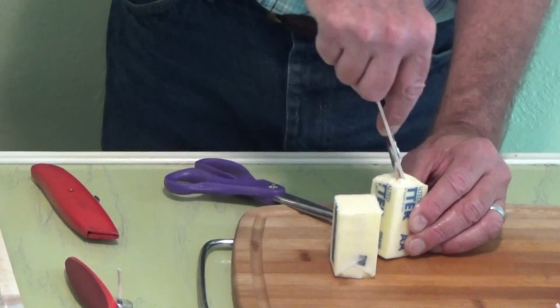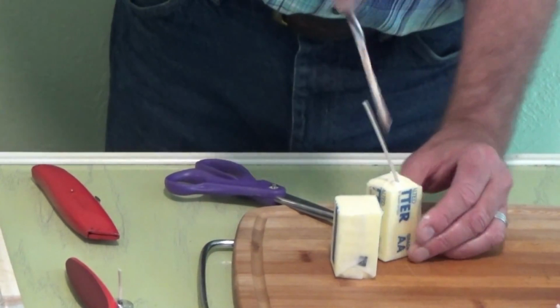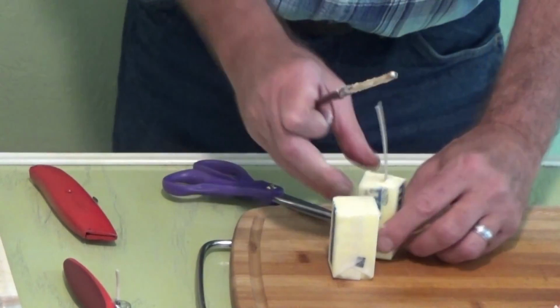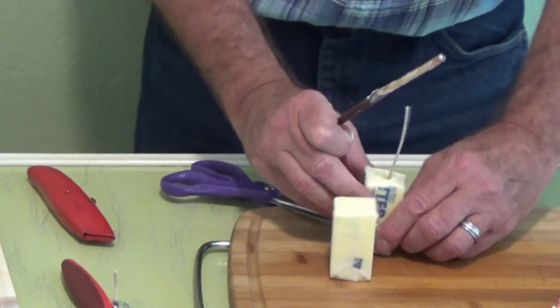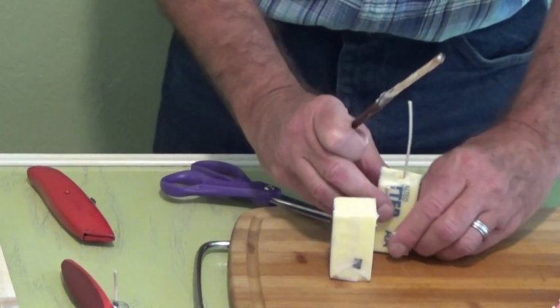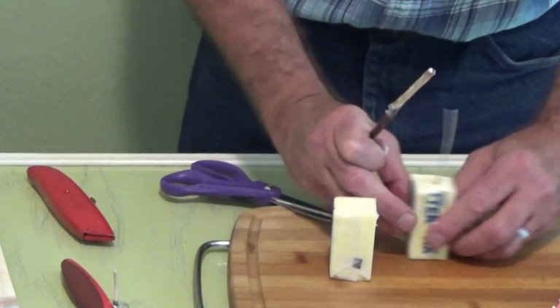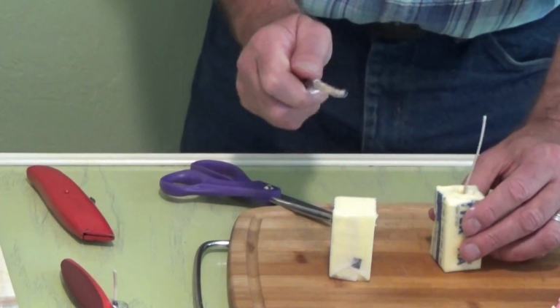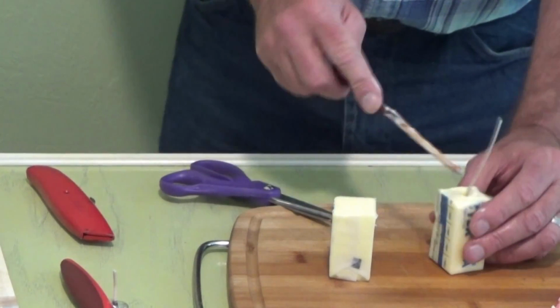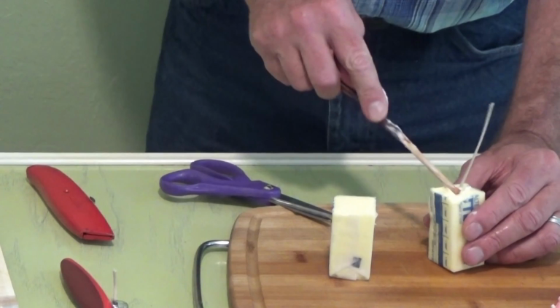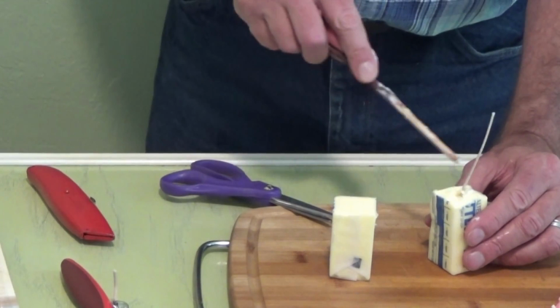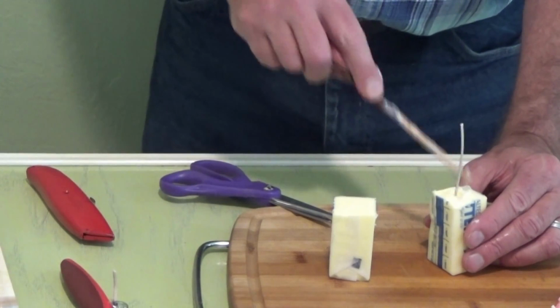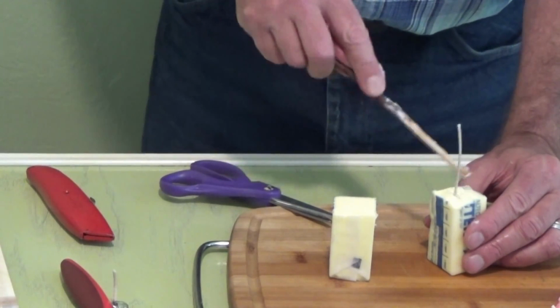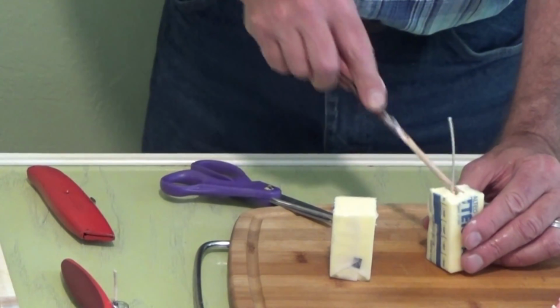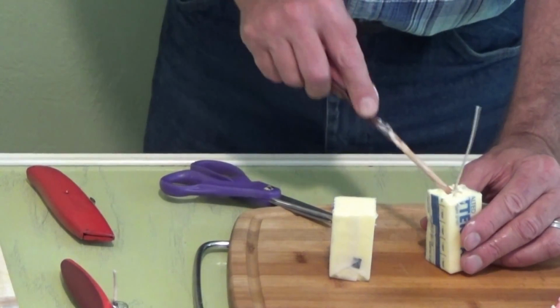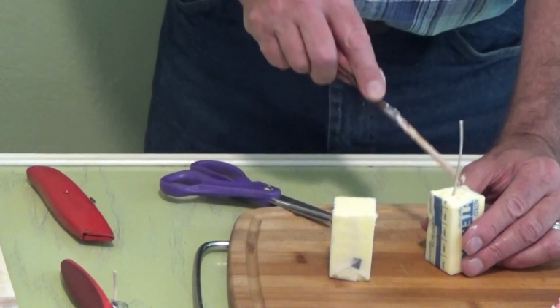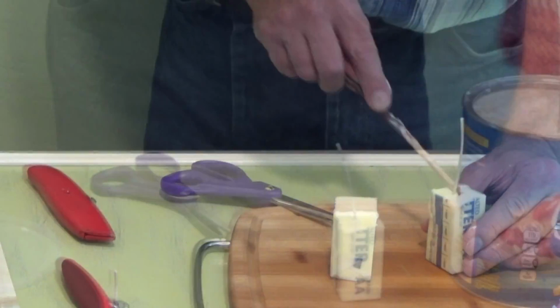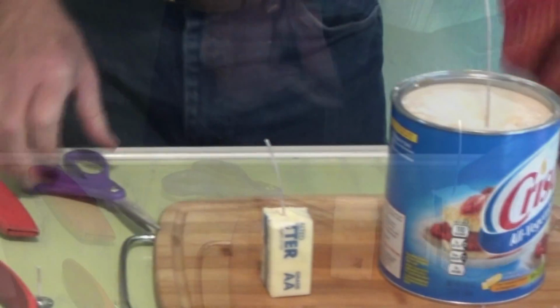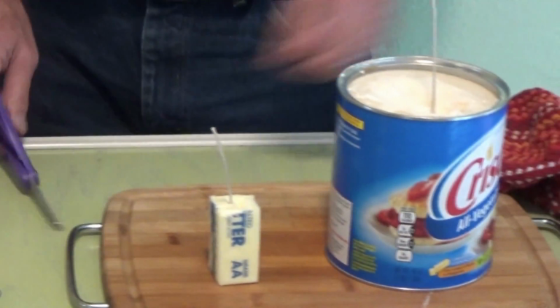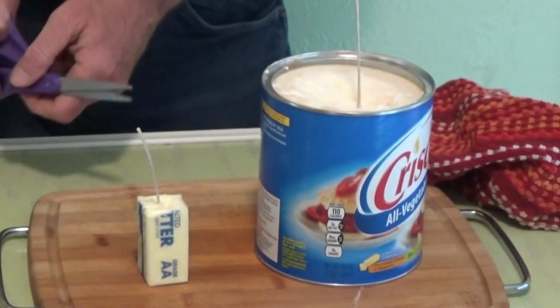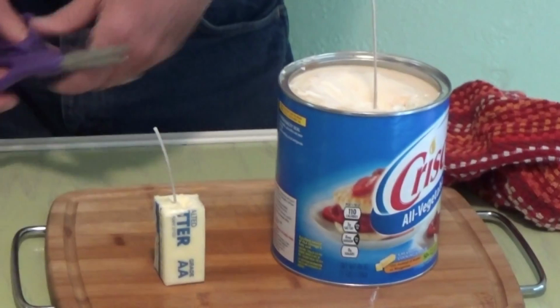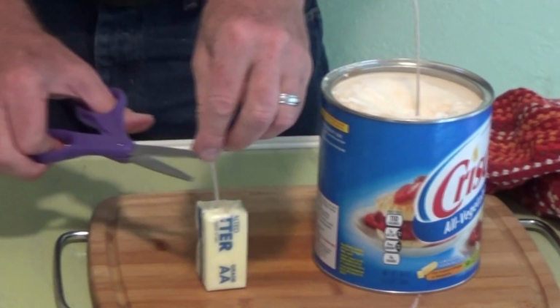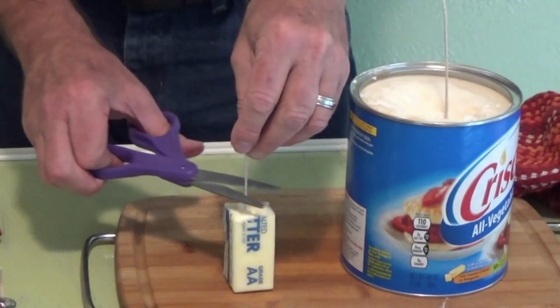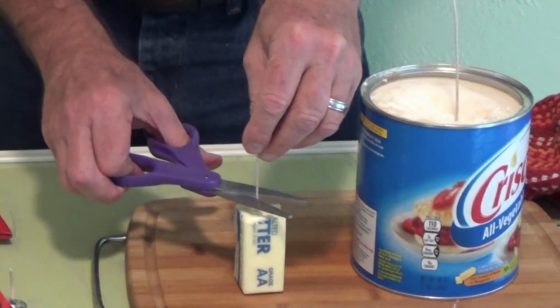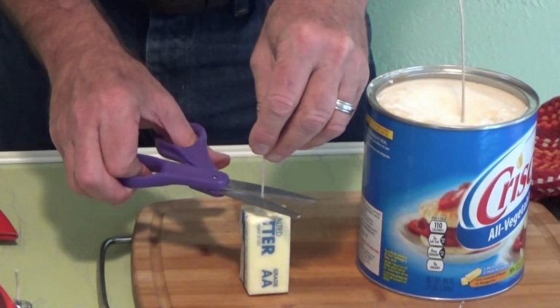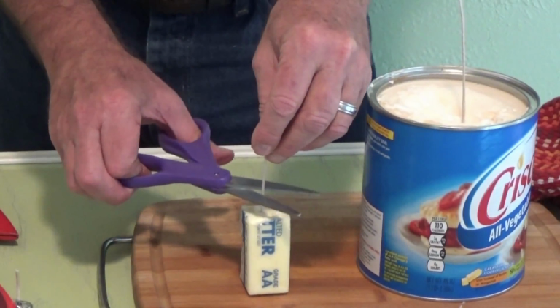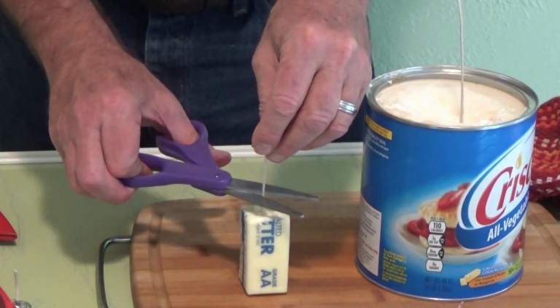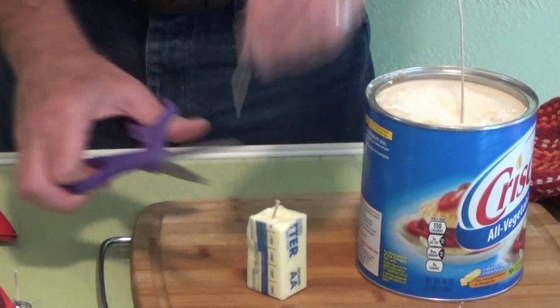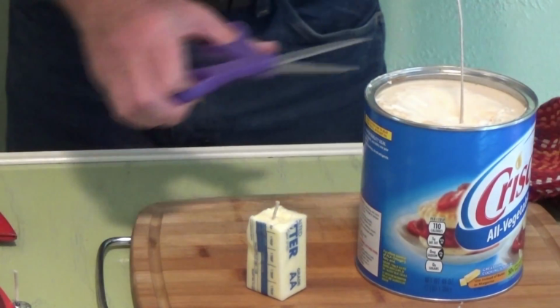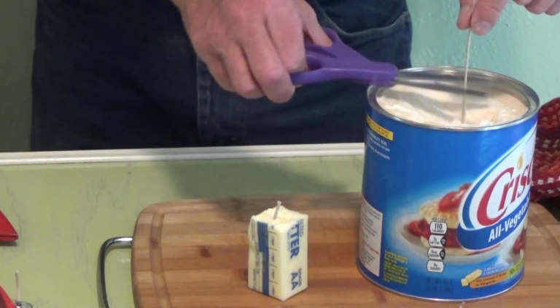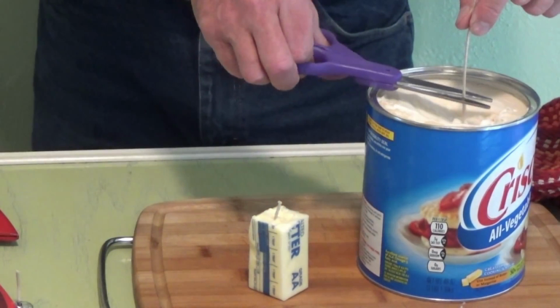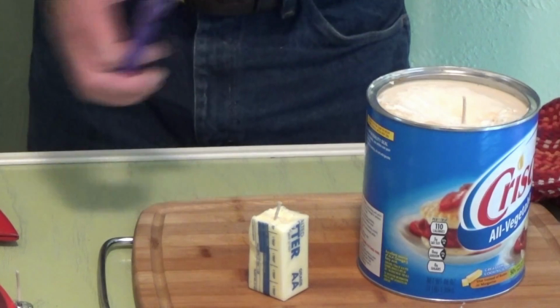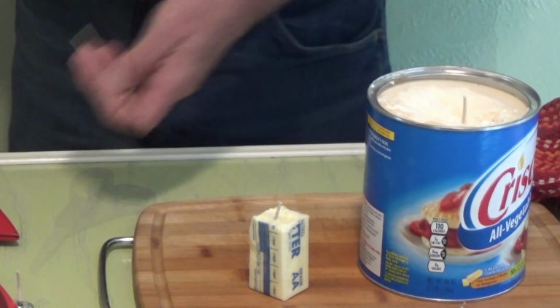There it went — I've got it all the way down in there. There's our wick, ready to go. I'm going to trim the wicks back, give them a little bit of wick.